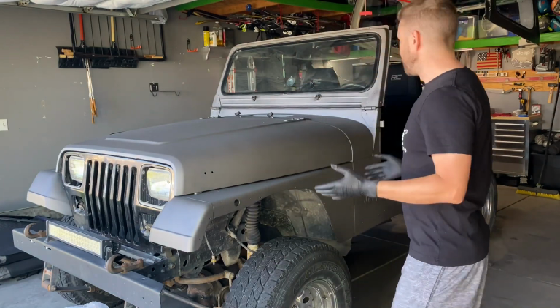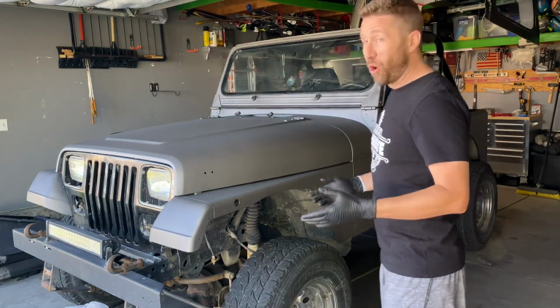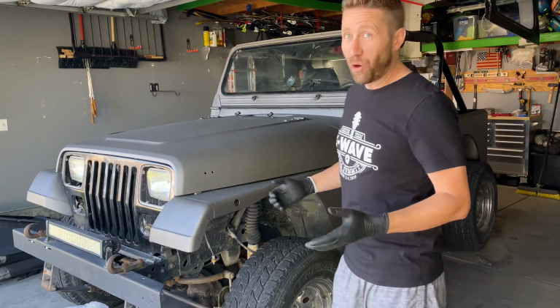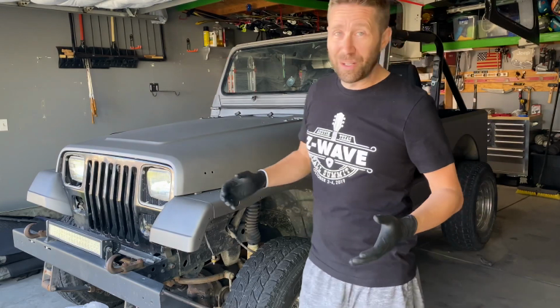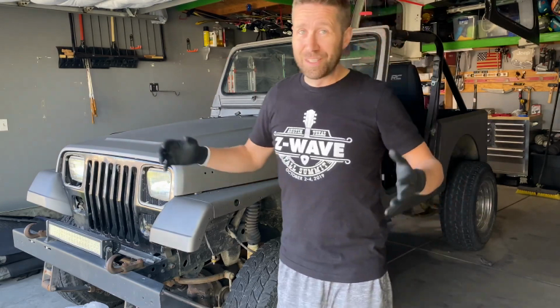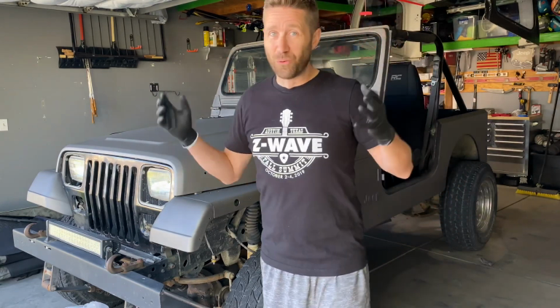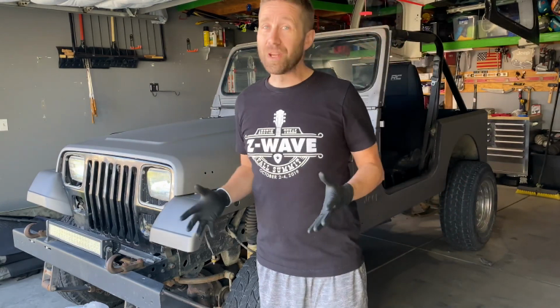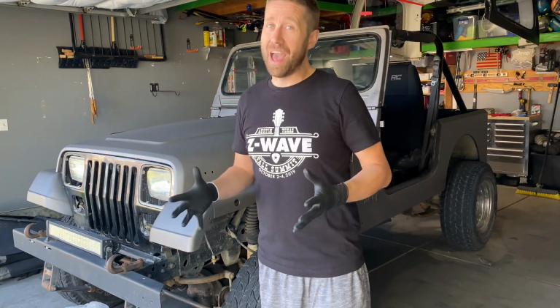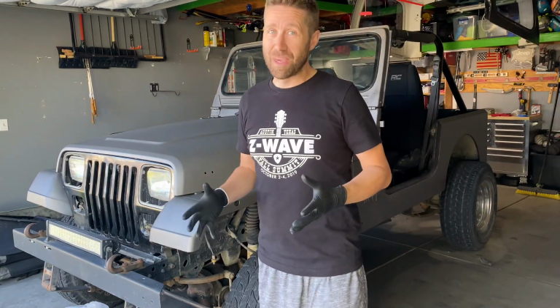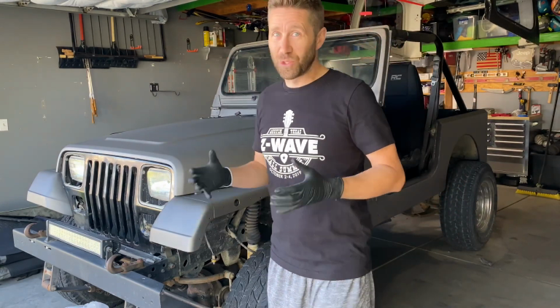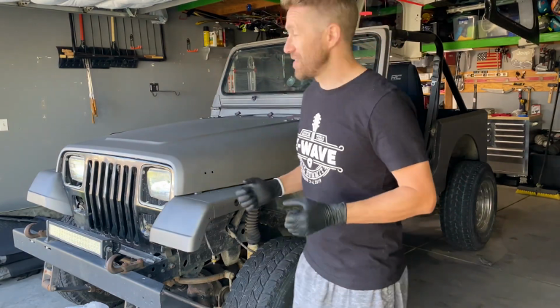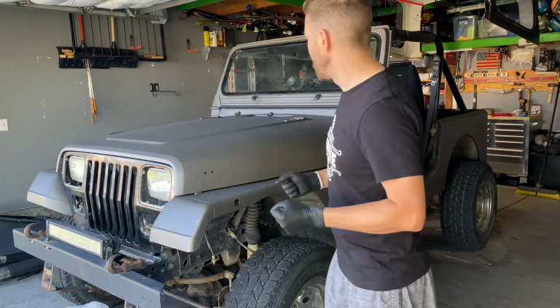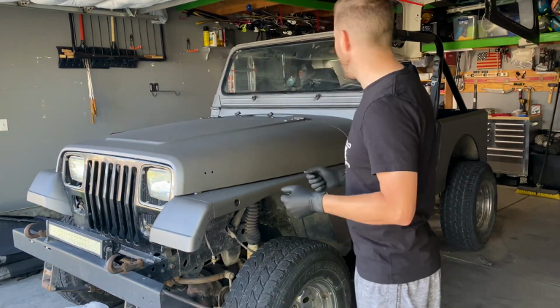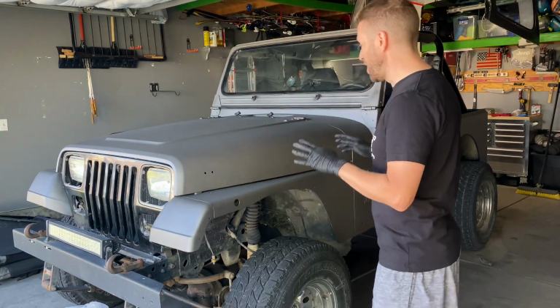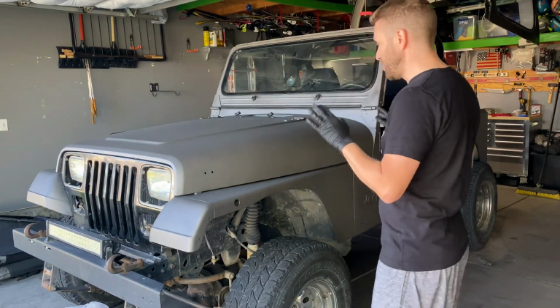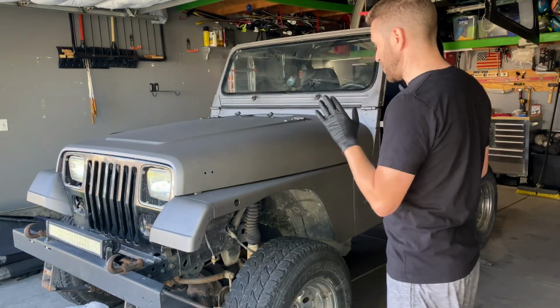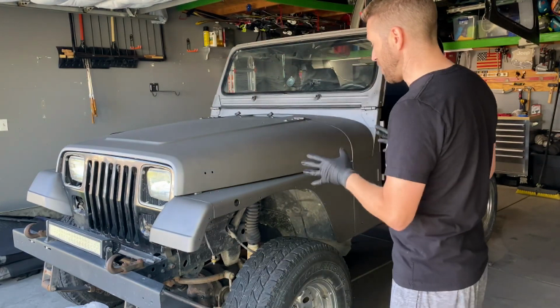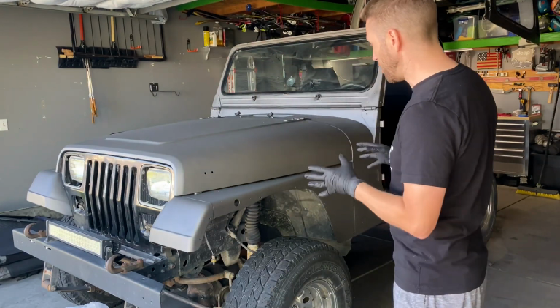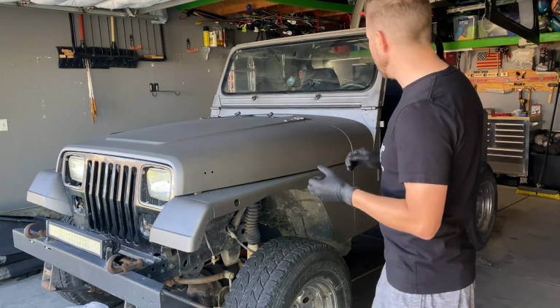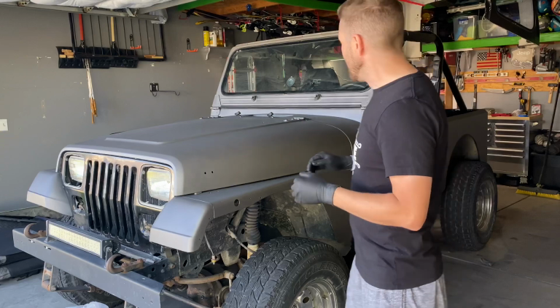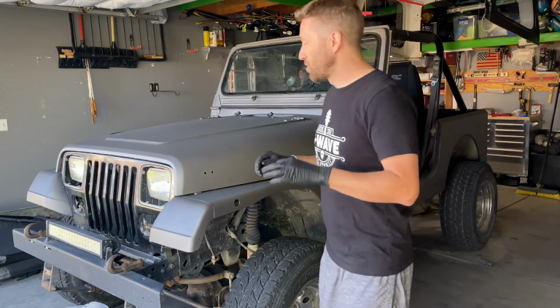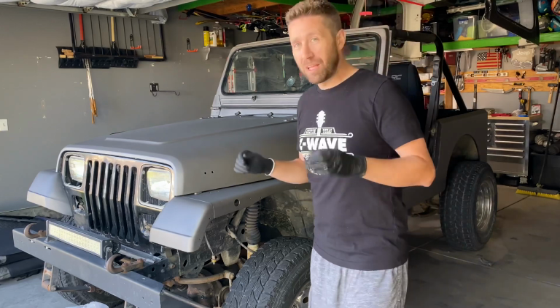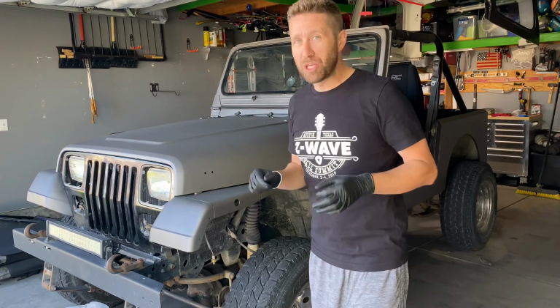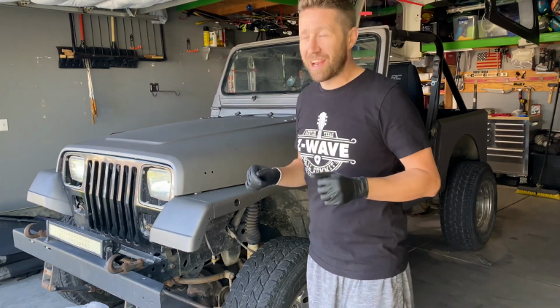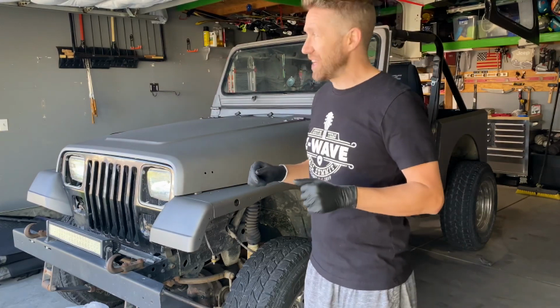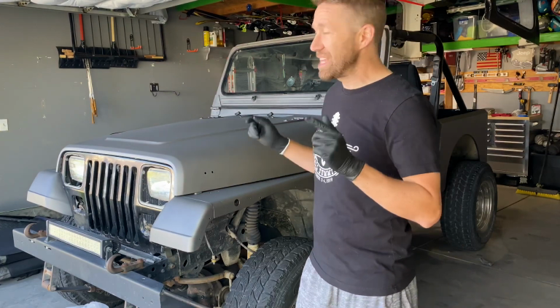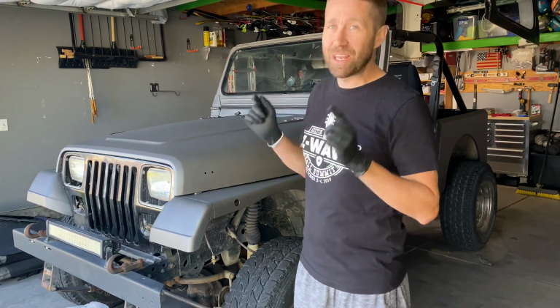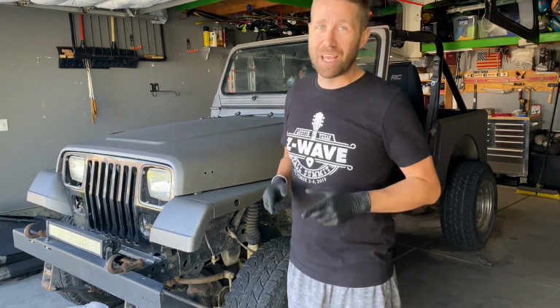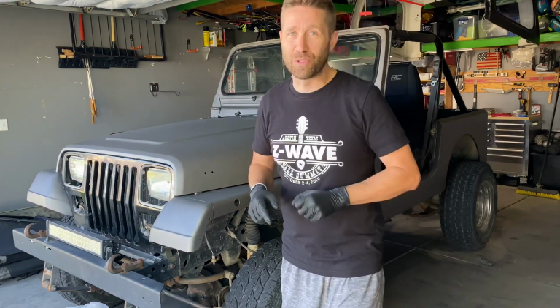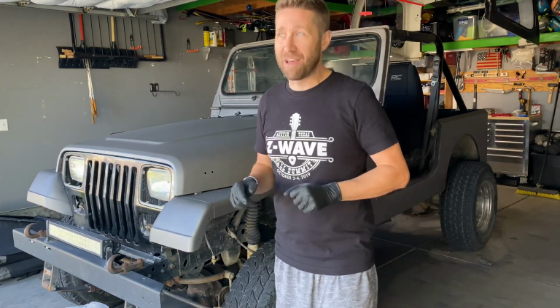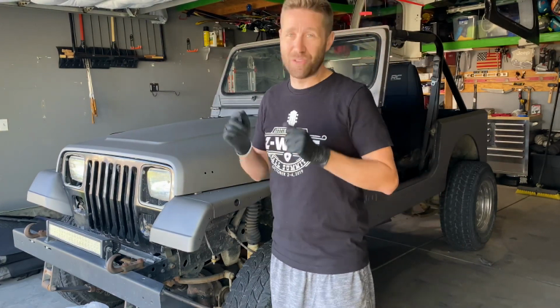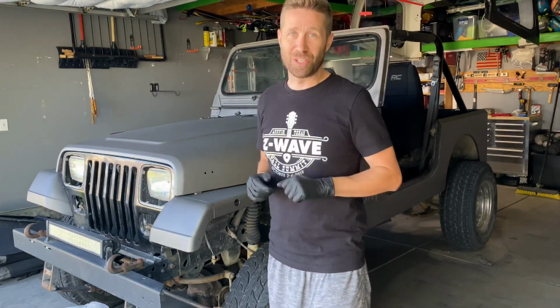But overall, really happy with the way this is turning out. The color is just incredible. But to really appreciate it, I think we need to go take it for a drive out in the sunshine.